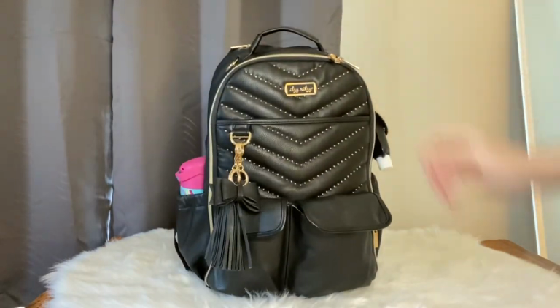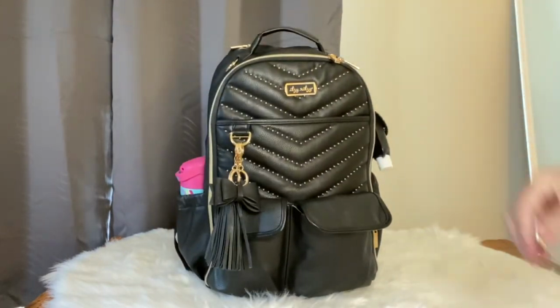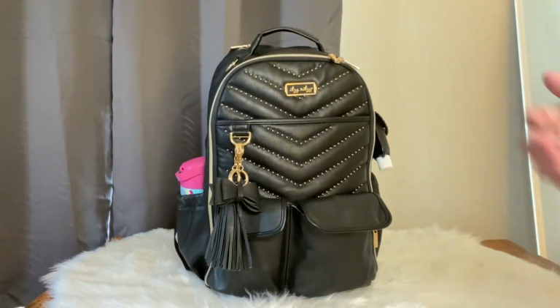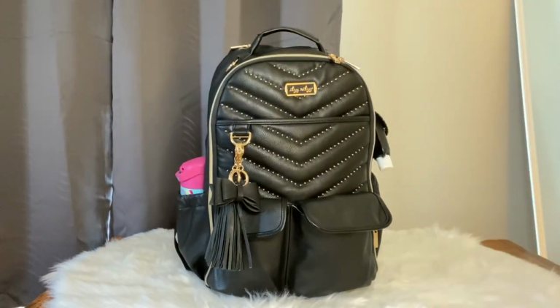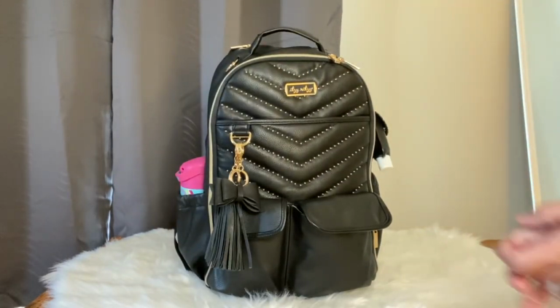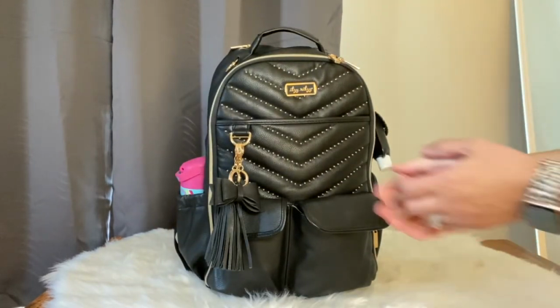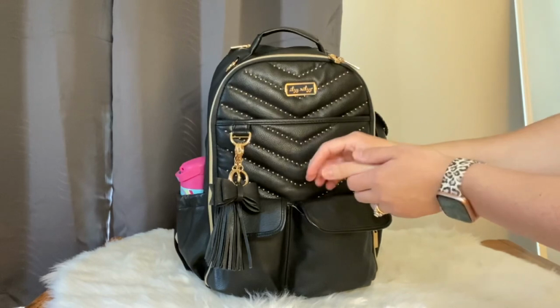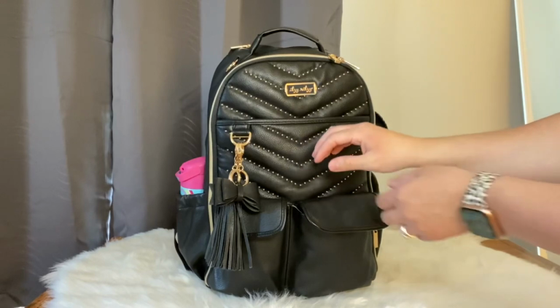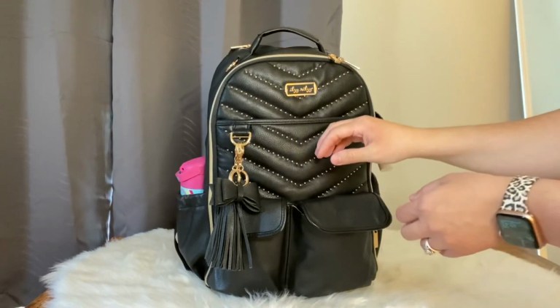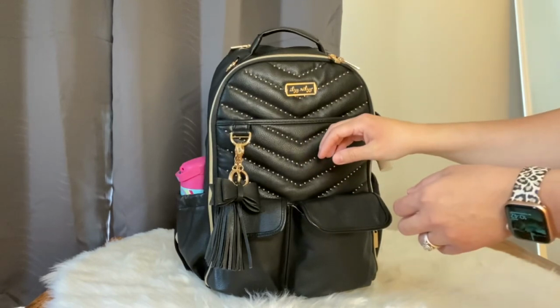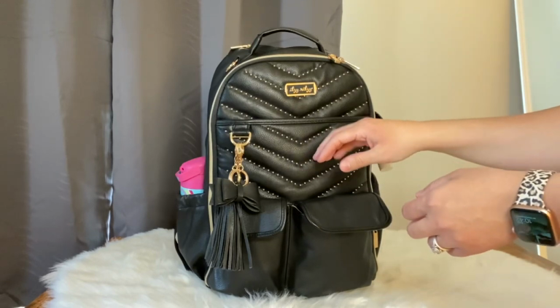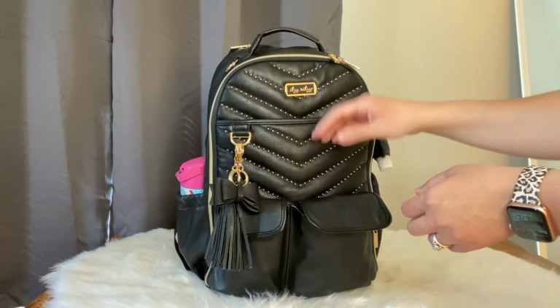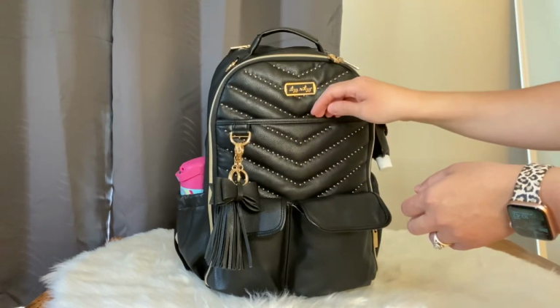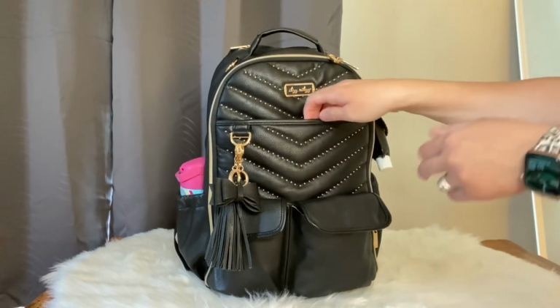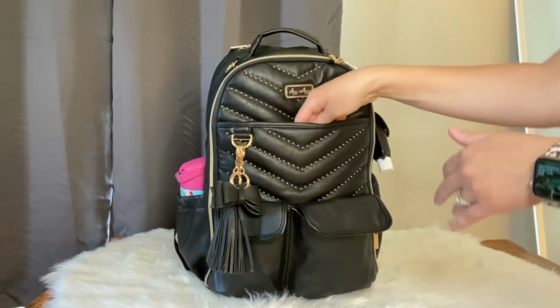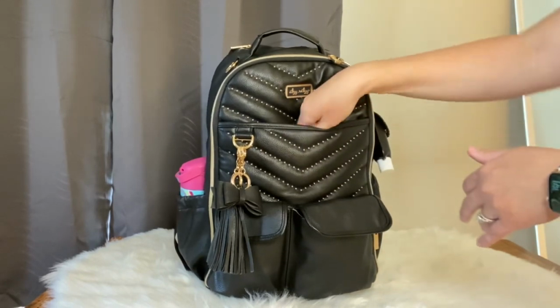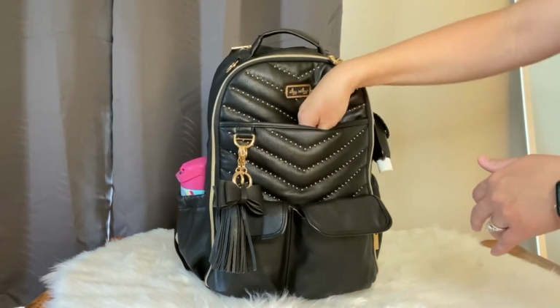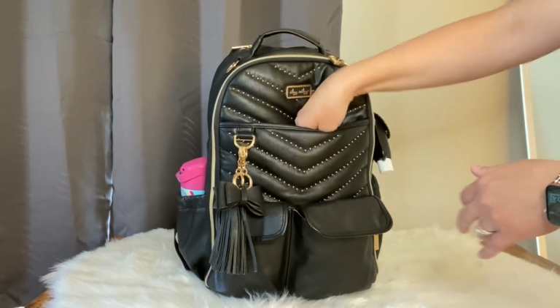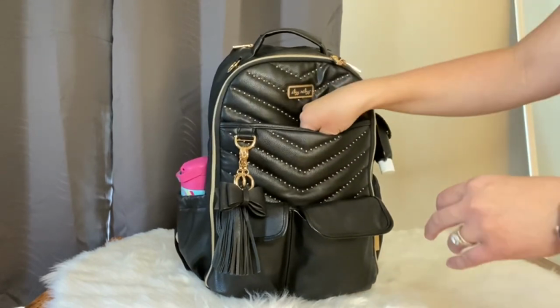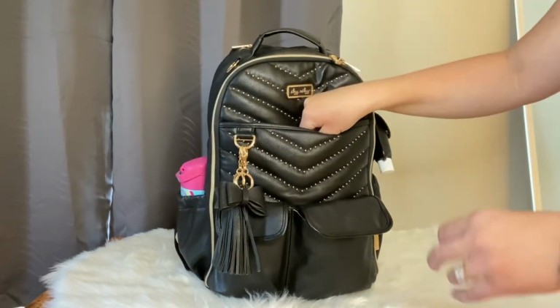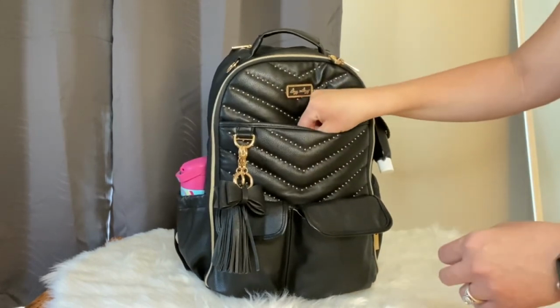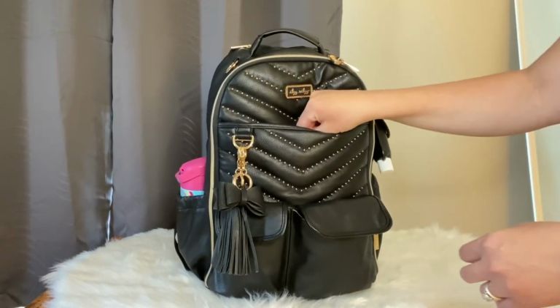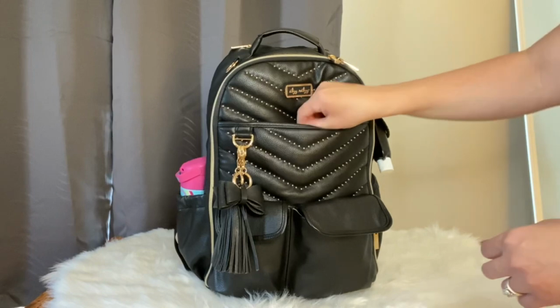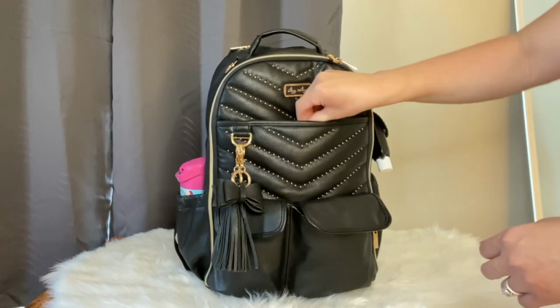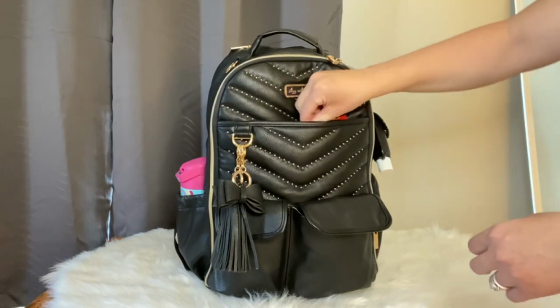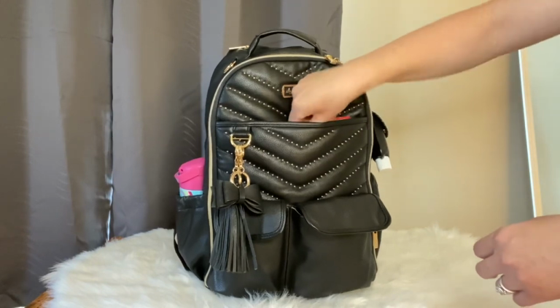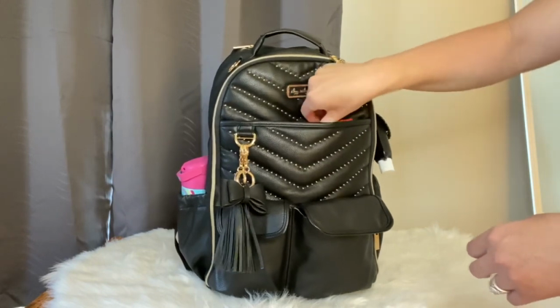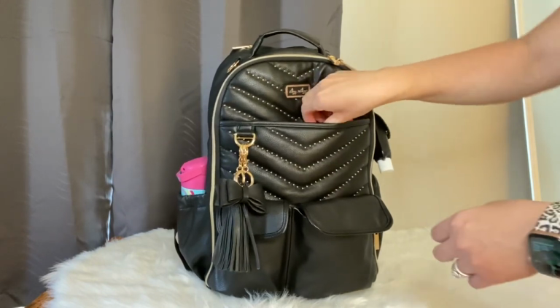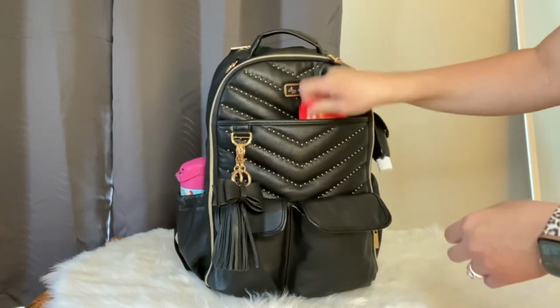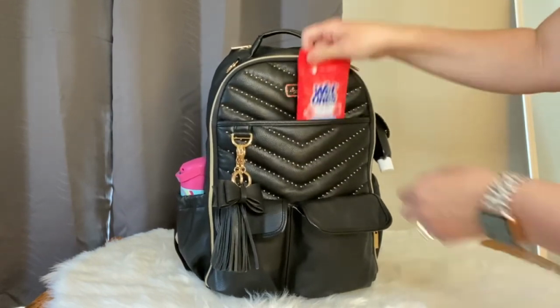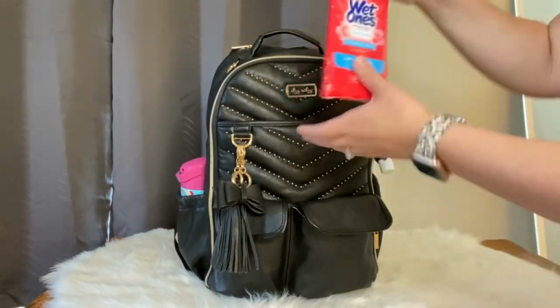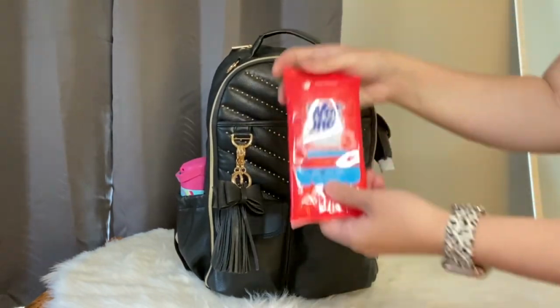A lot of times I'm asked which bag I like better - the Boss or Boss Plus. I actually did a comparison video on Itsy Ritzy's YouTube, so check that out; I'll leave a link down below.